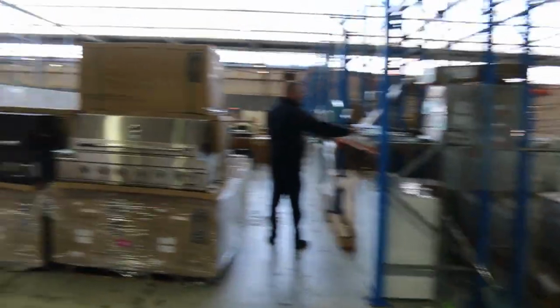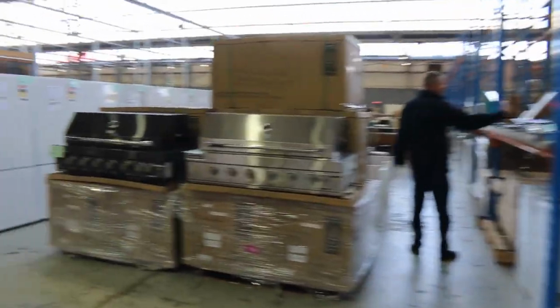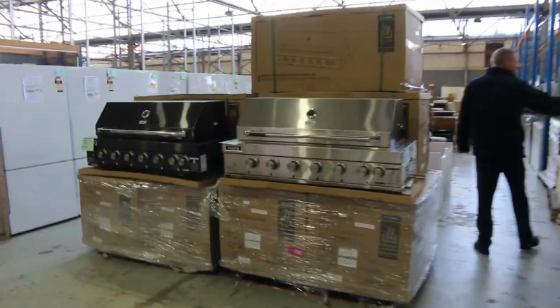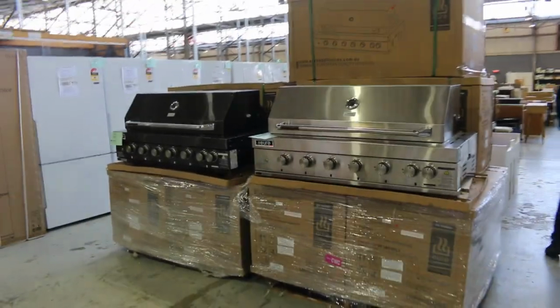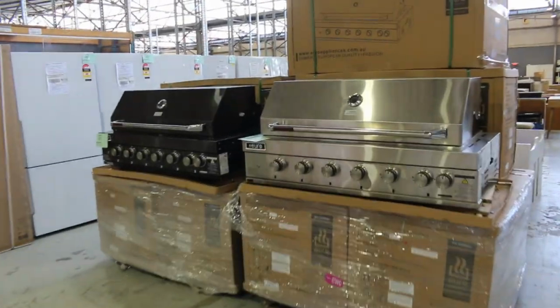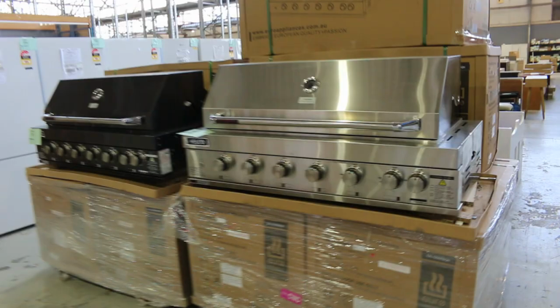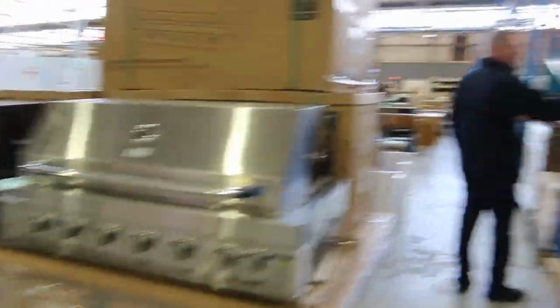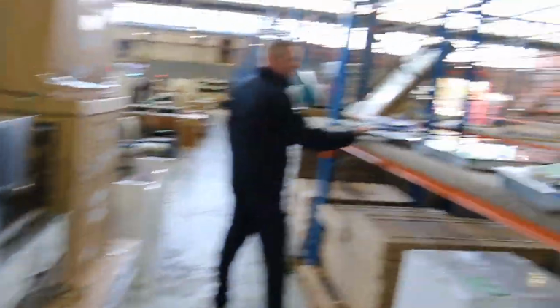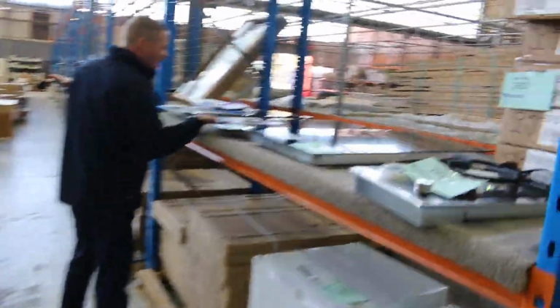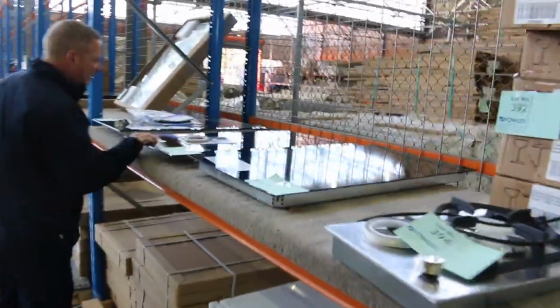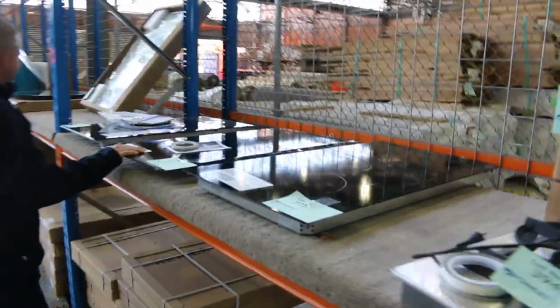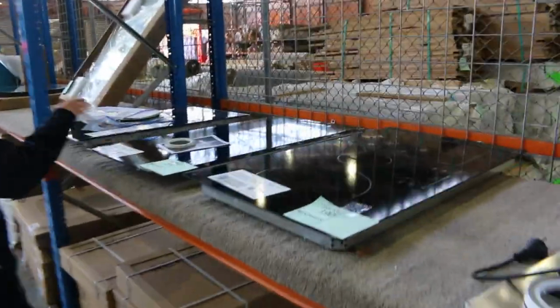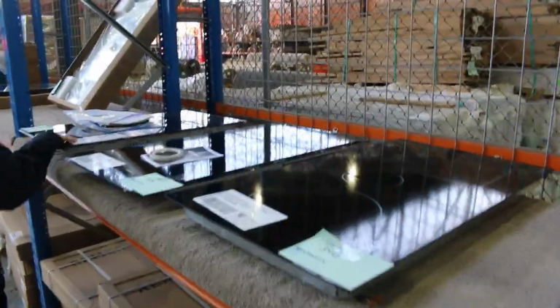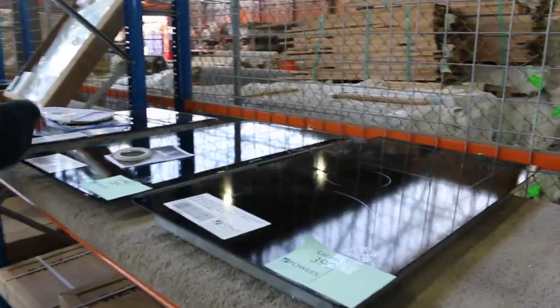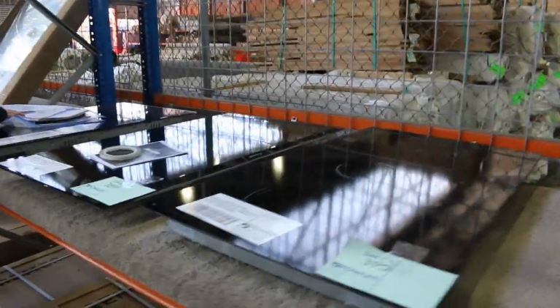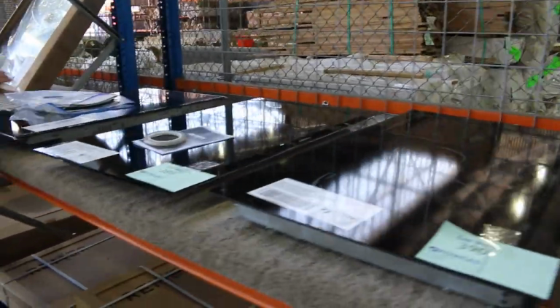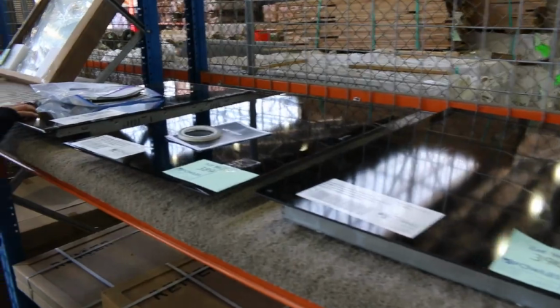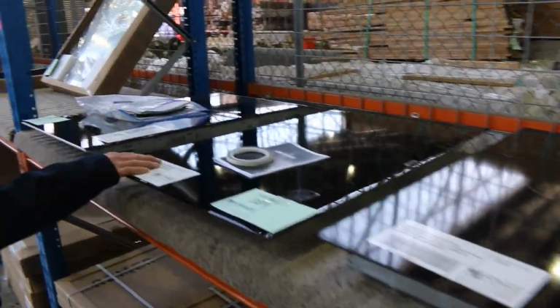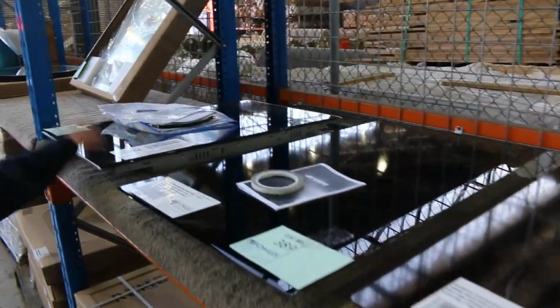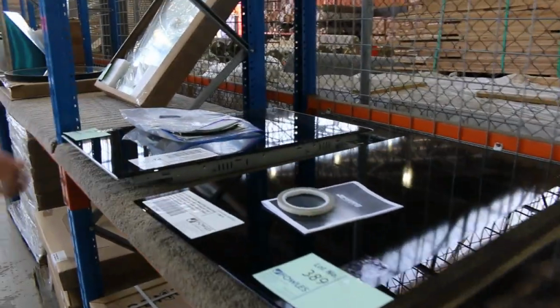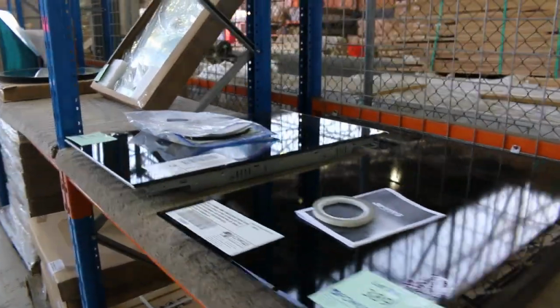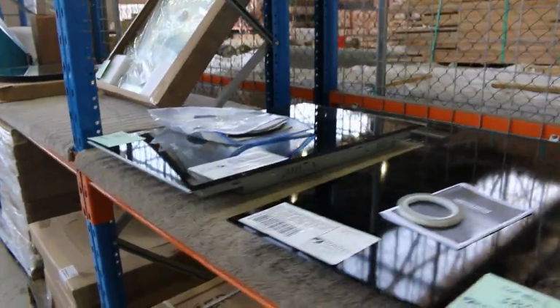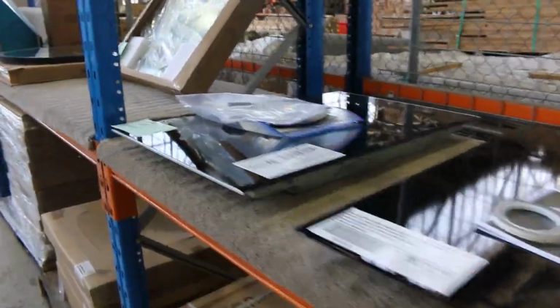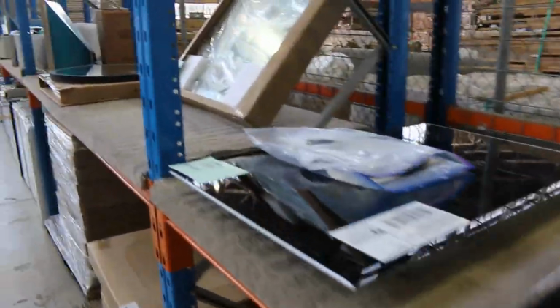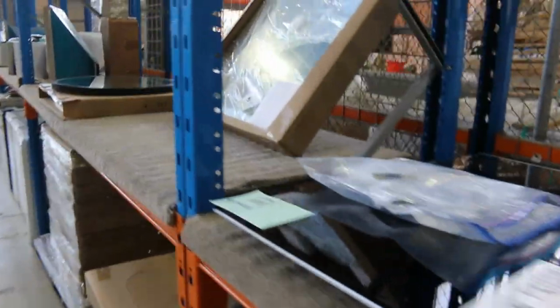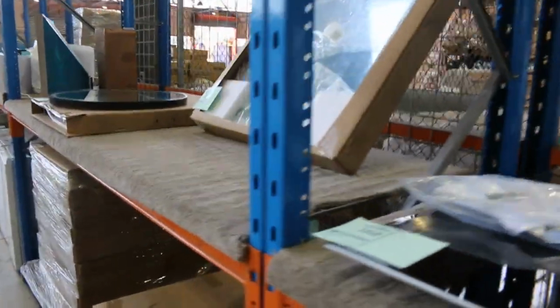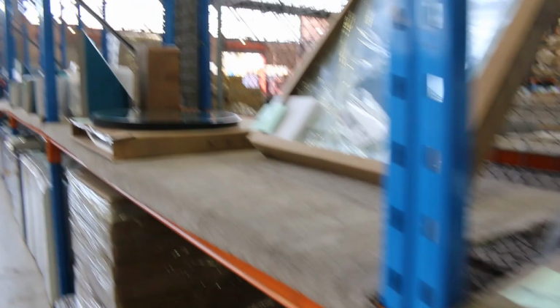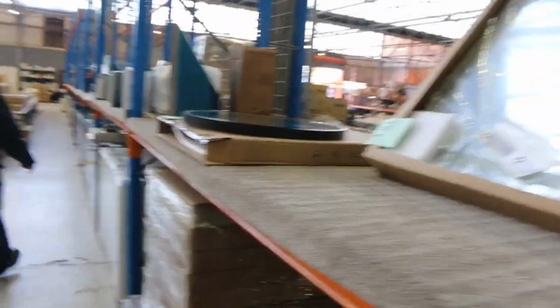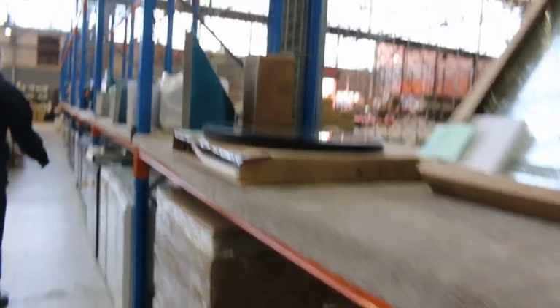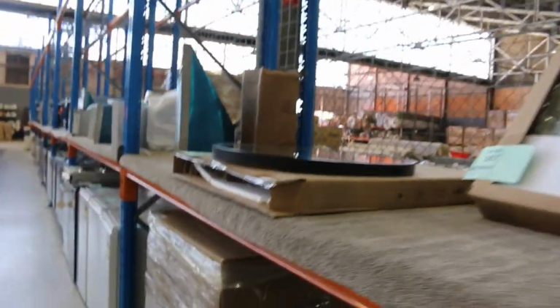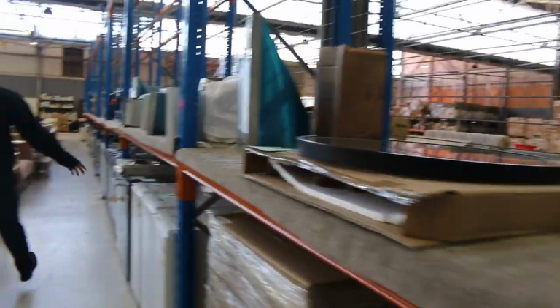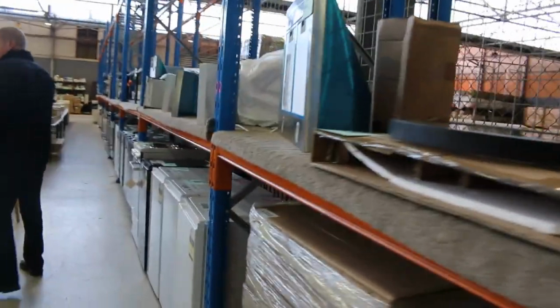Through here we've got induction cooktops. There's a Smeg one there — and that one looks like Bosch. Last week when these came through they were in that sort of $500 to about the $1,000 mark. They were popular, but they've sent more in.